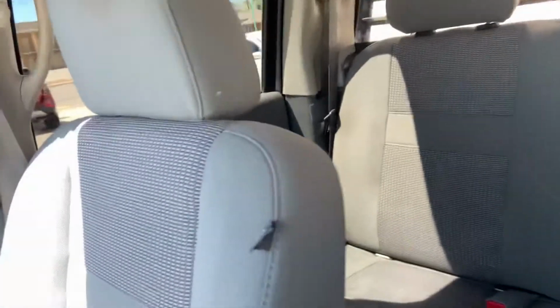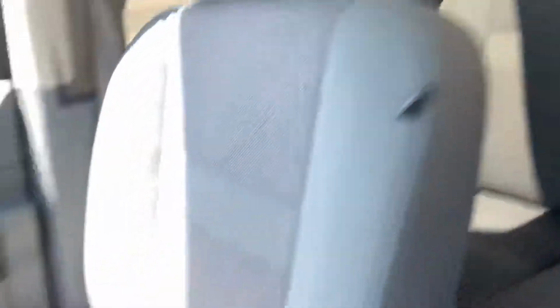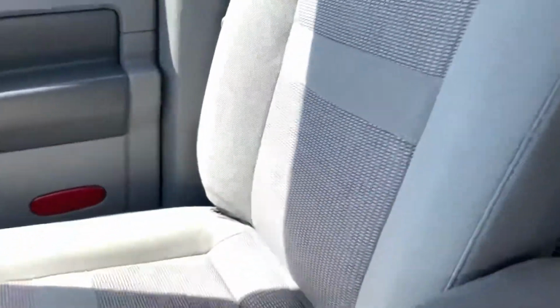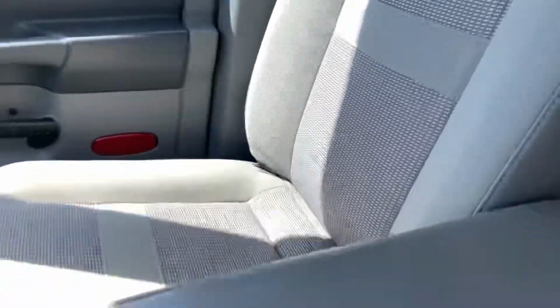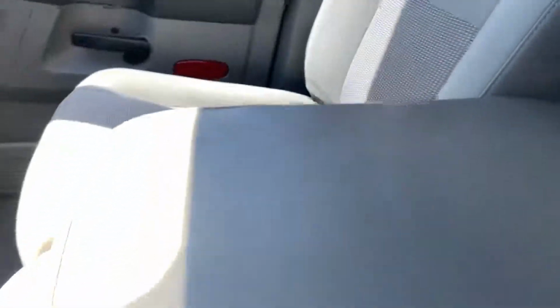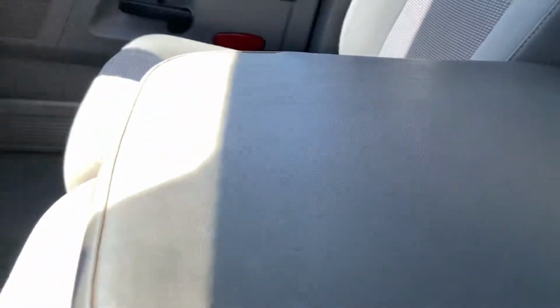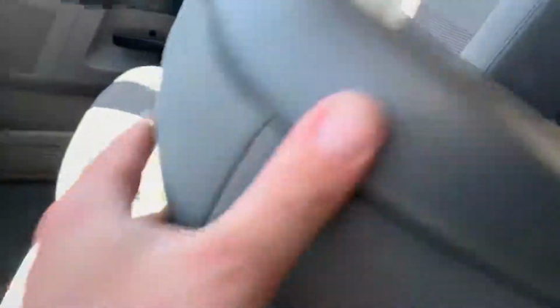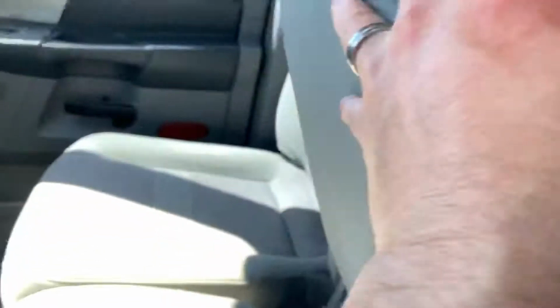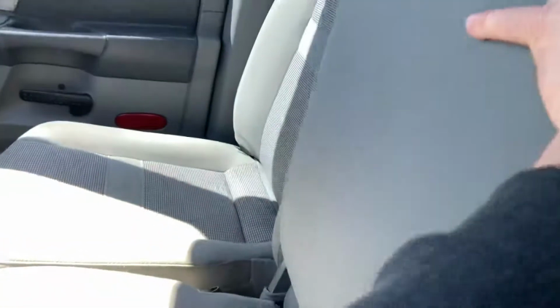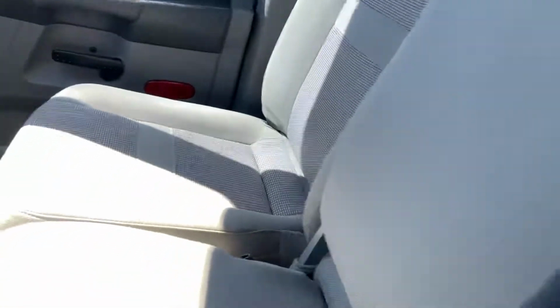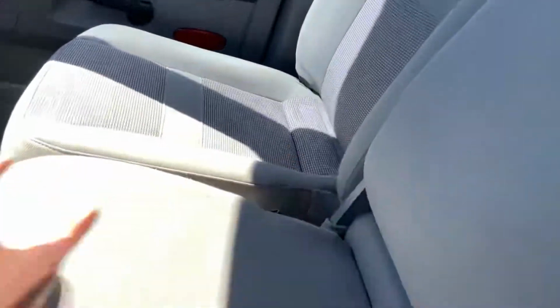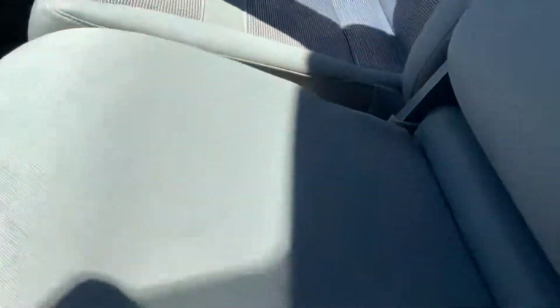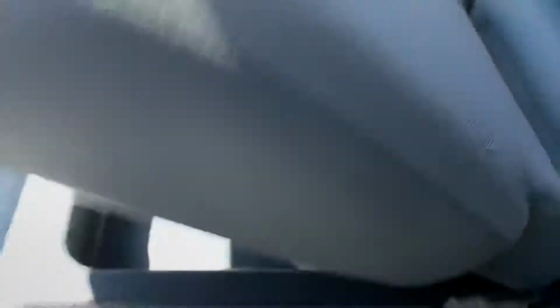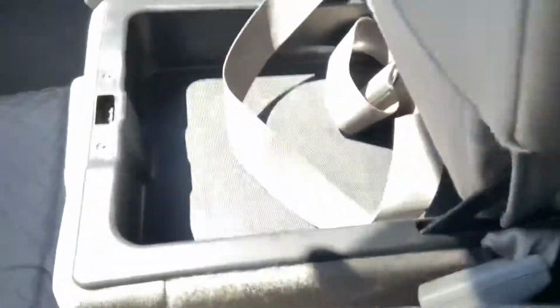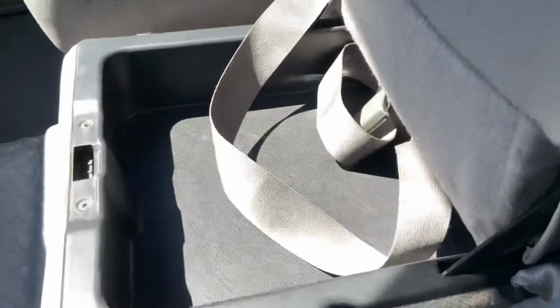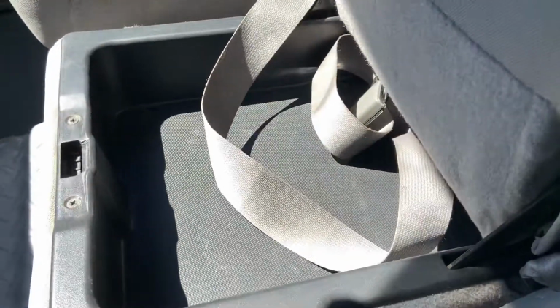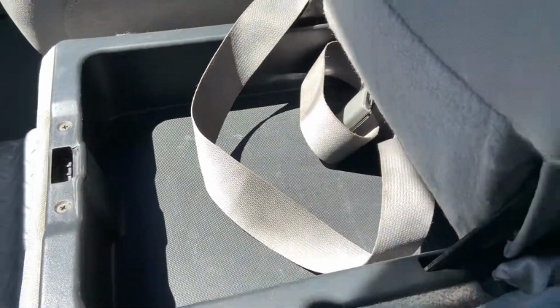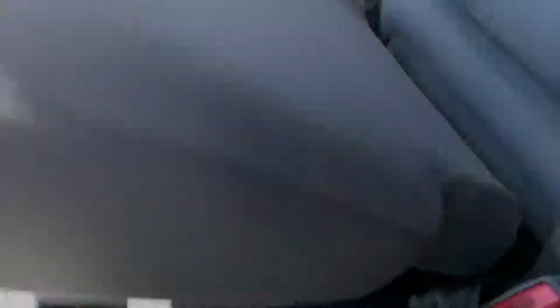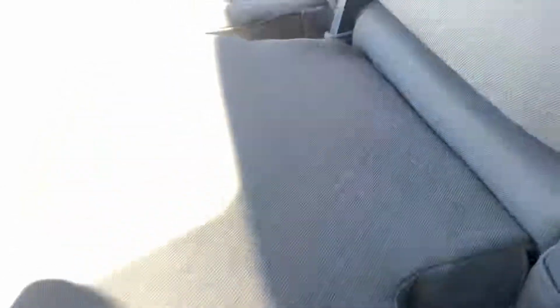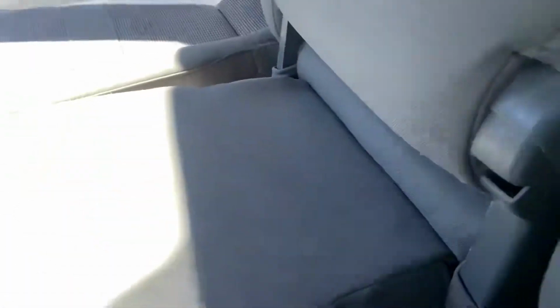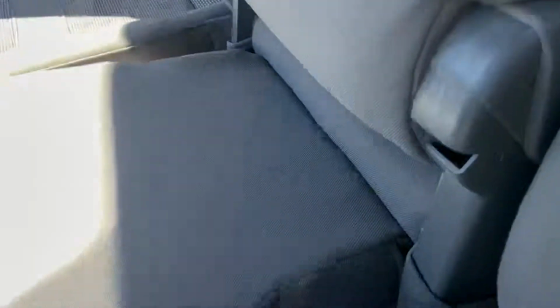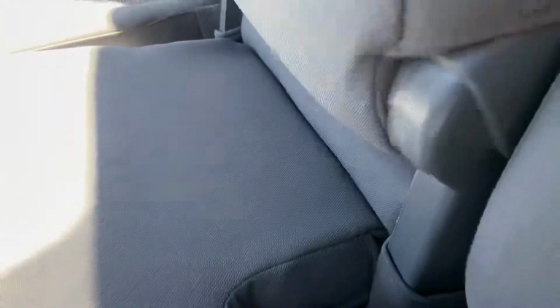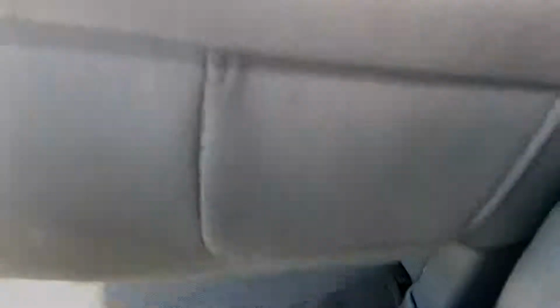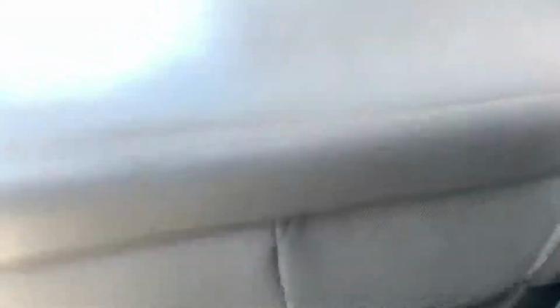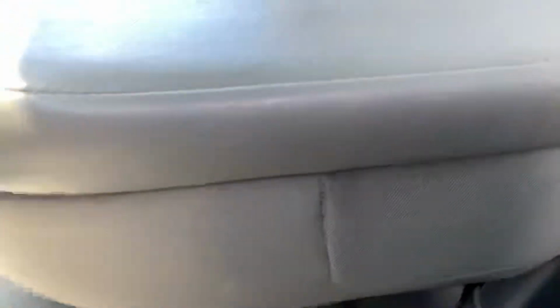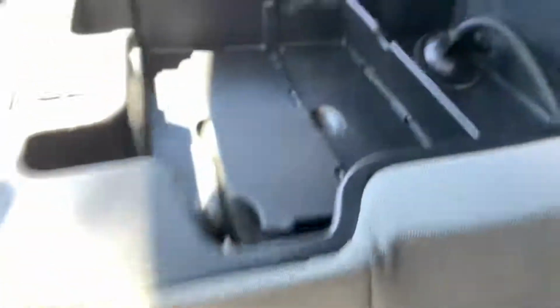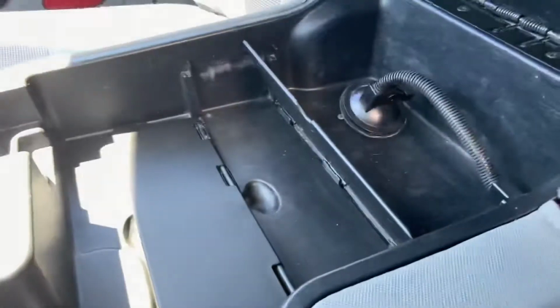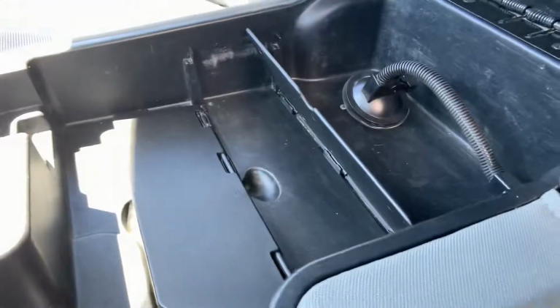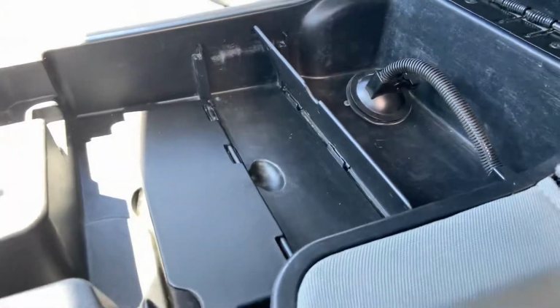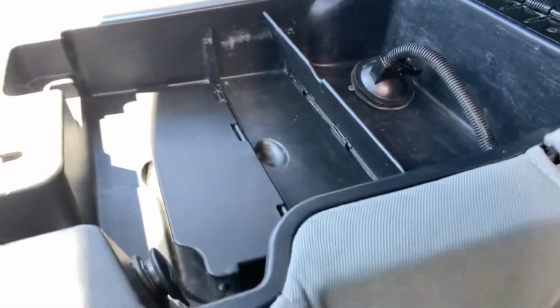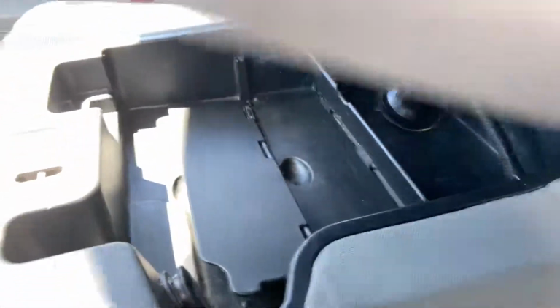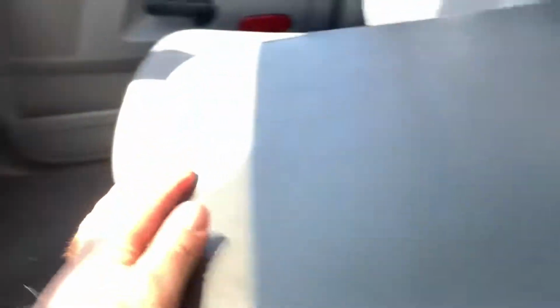Does have the cloth seats, and this one is a bench. You have a little storage compartment under there, and then that storage compartment there also.